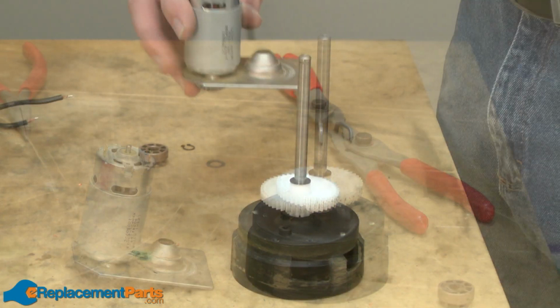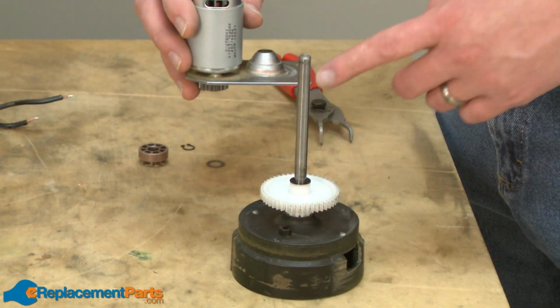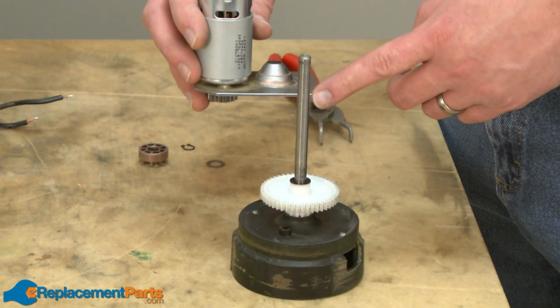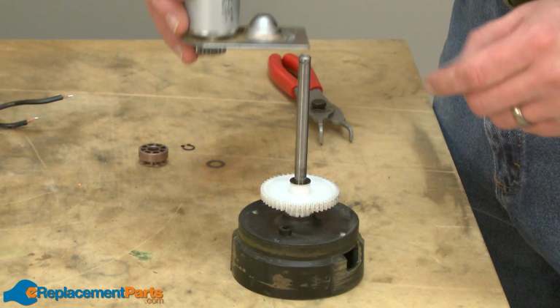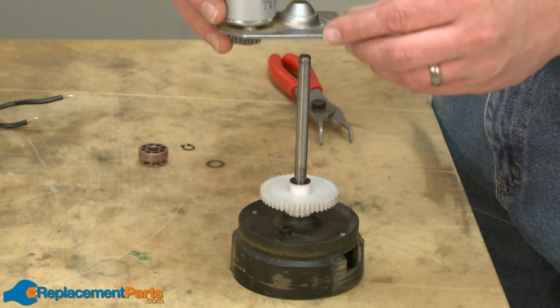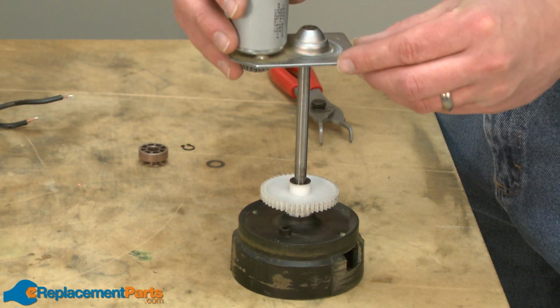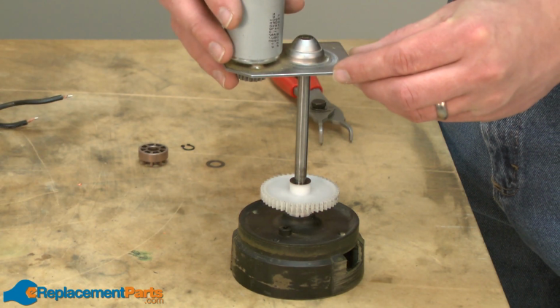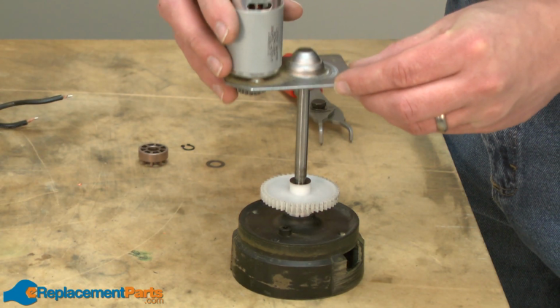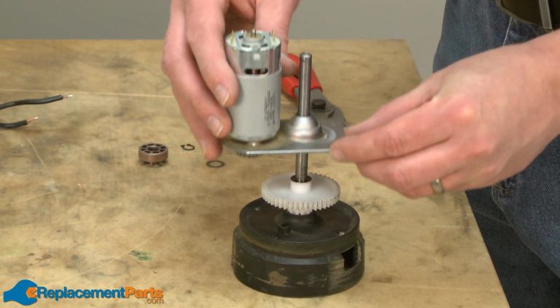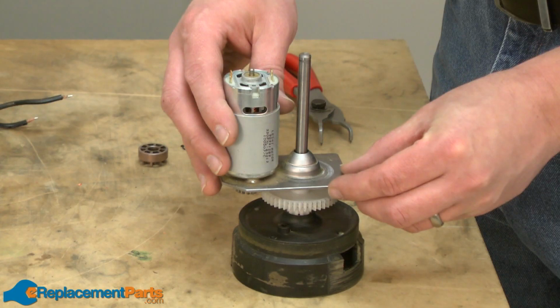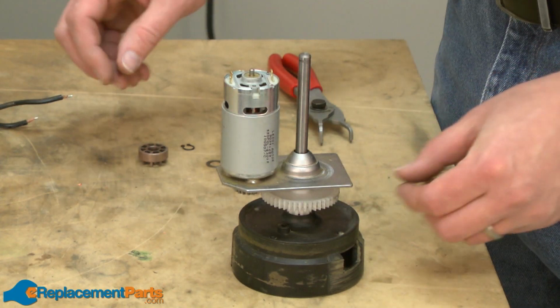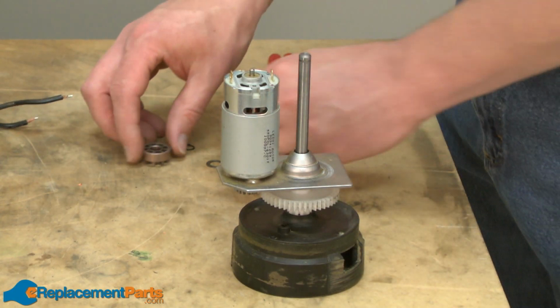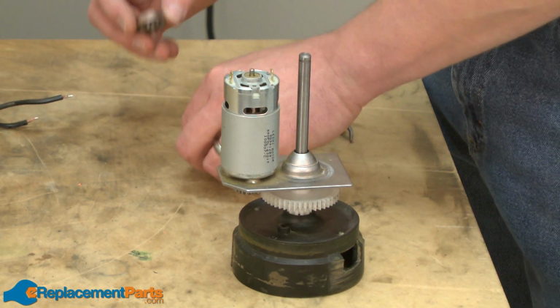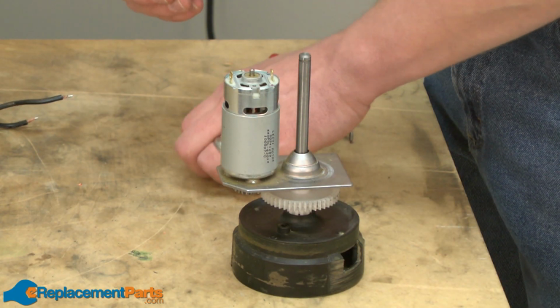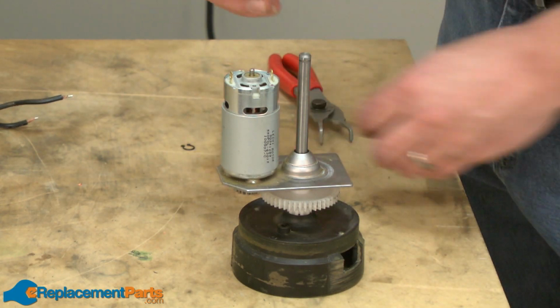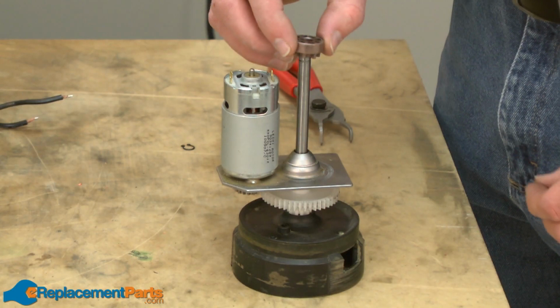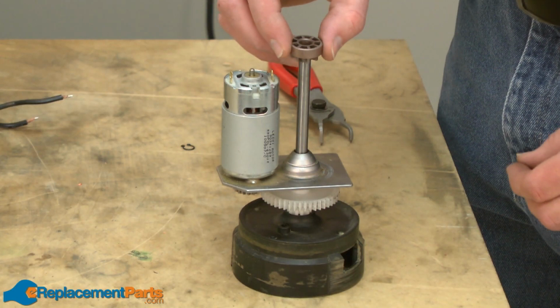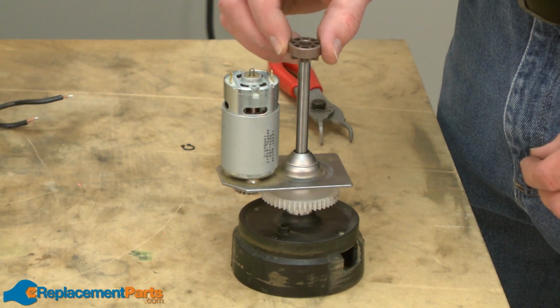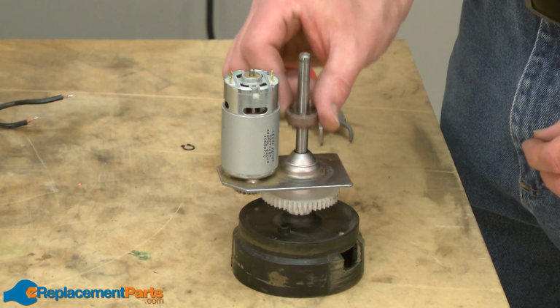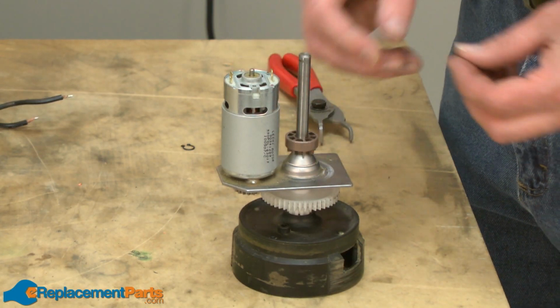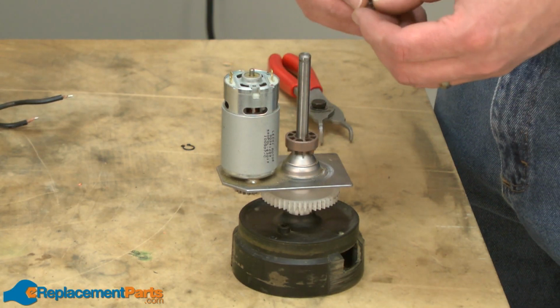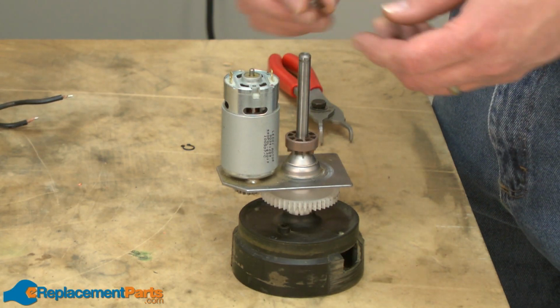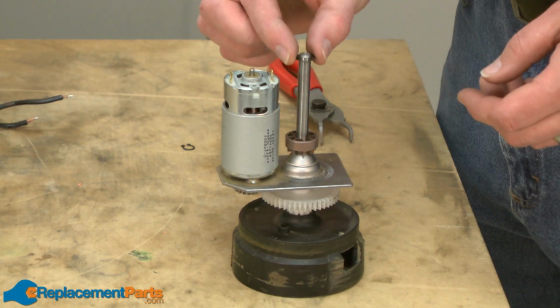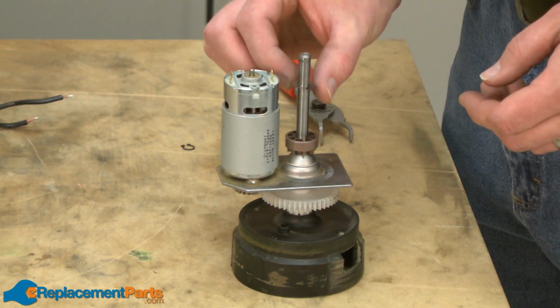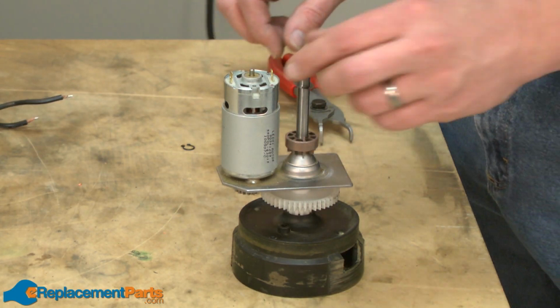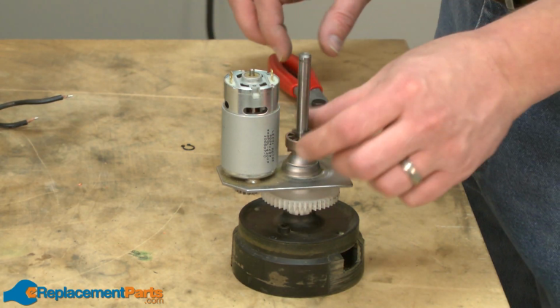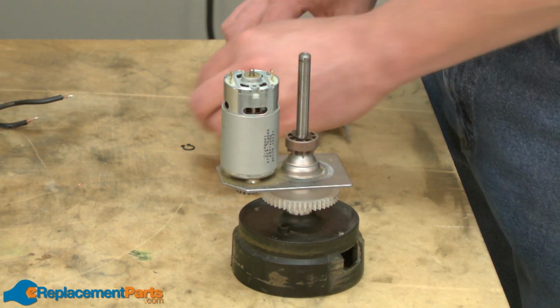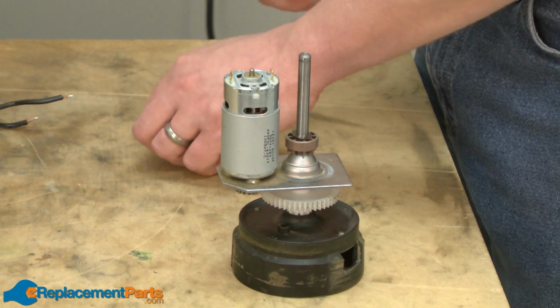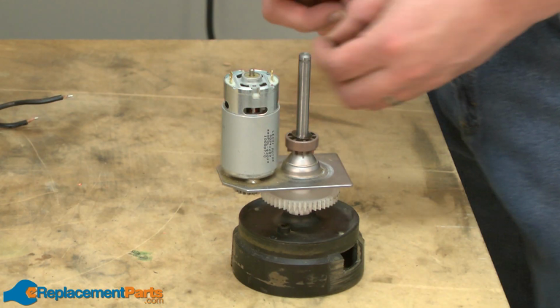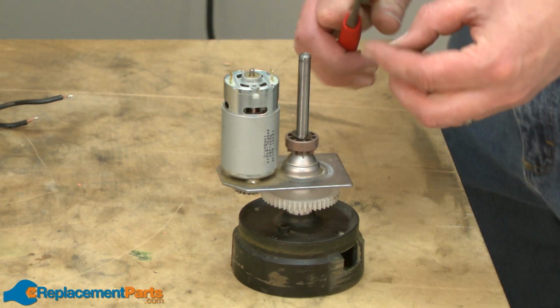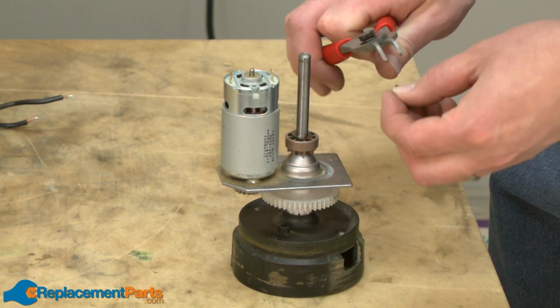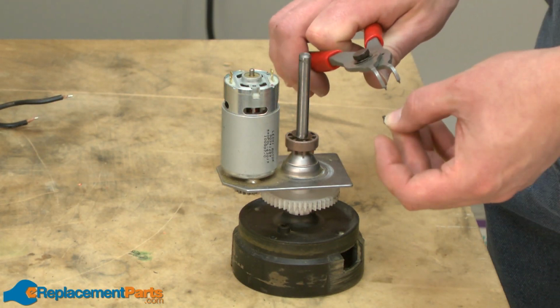Now I'll replace the motor assembly onto the spindle shaft assembly. I'll replace the bushing, the washer, and secure it with the retaining ring.